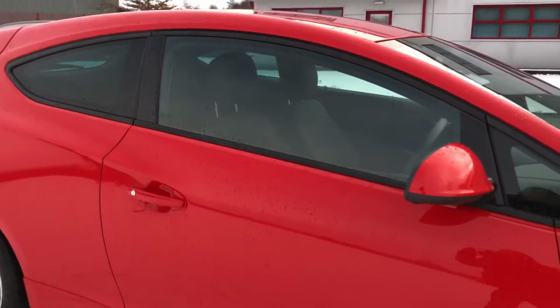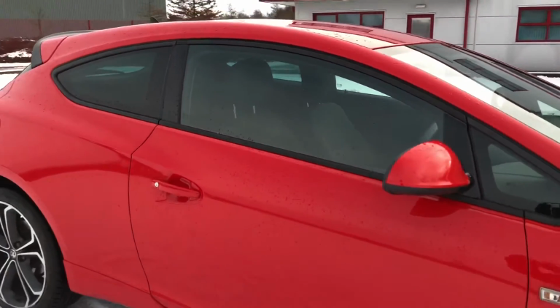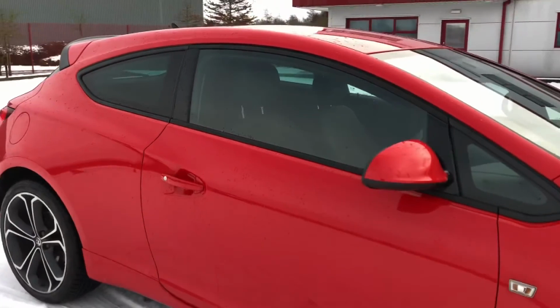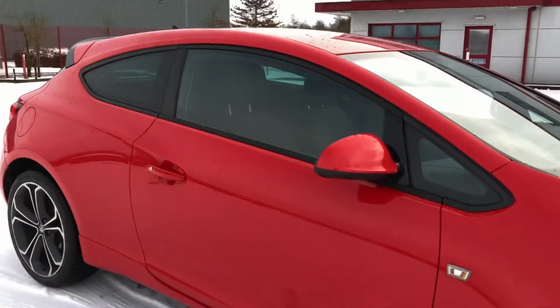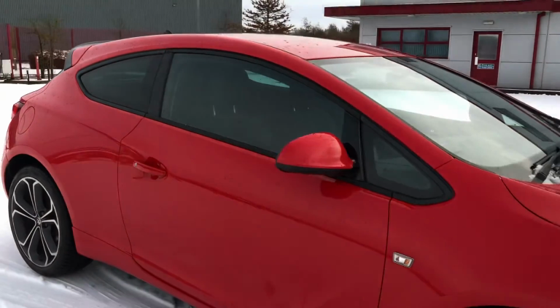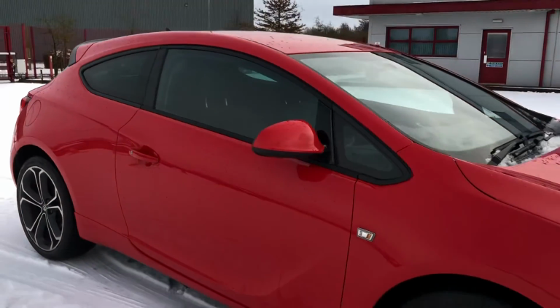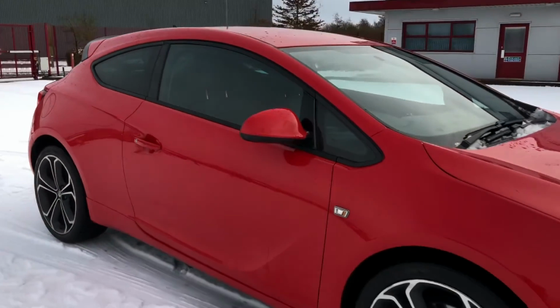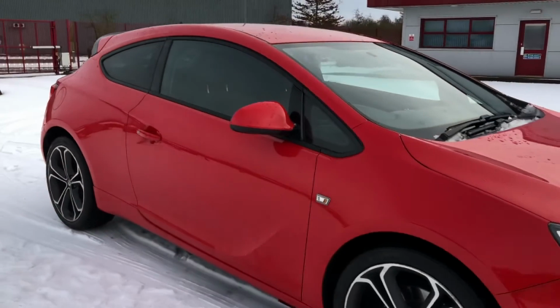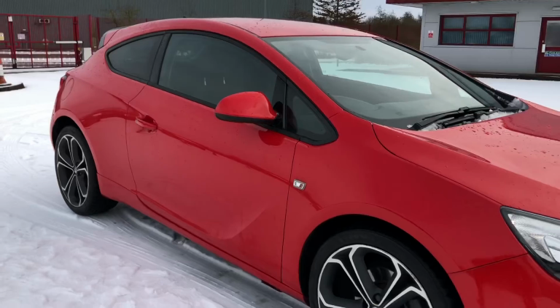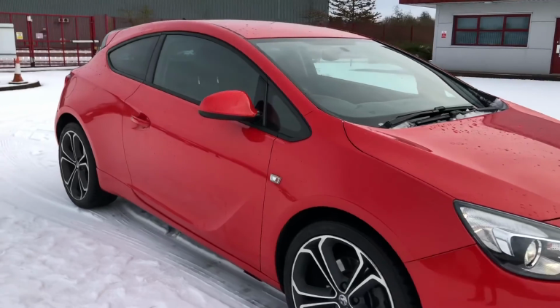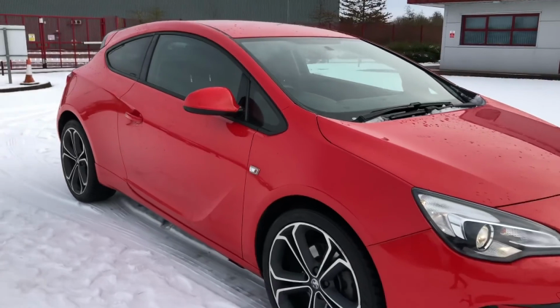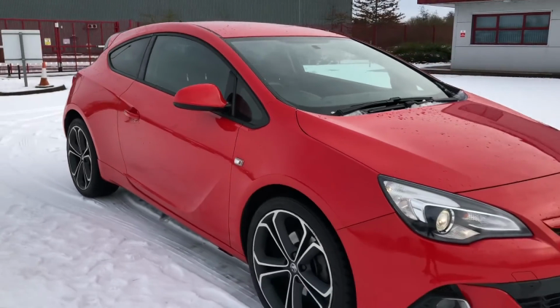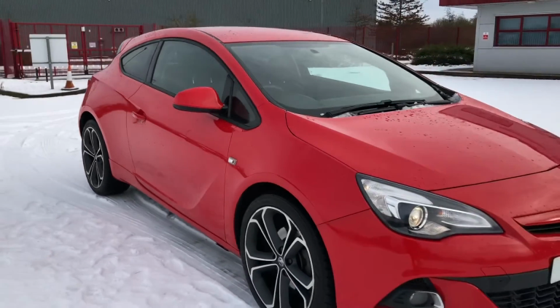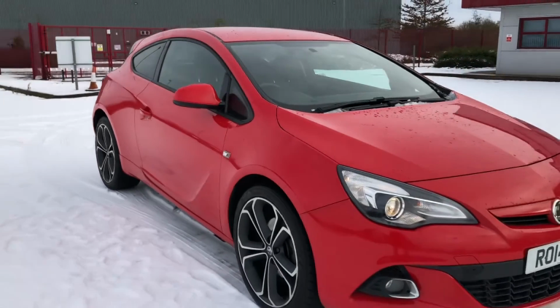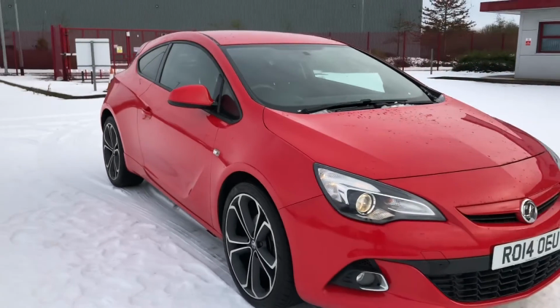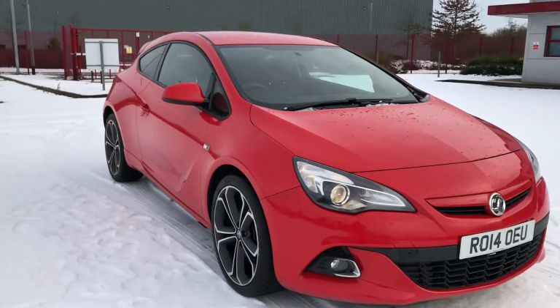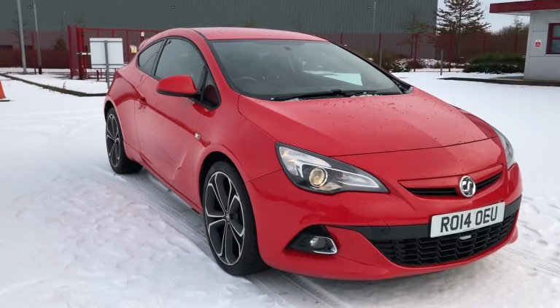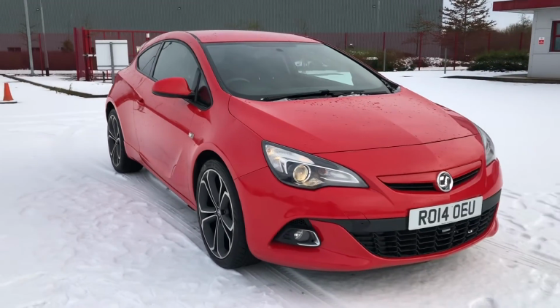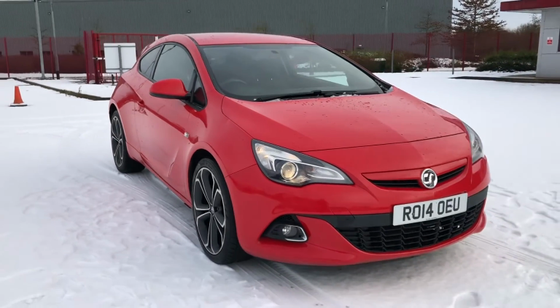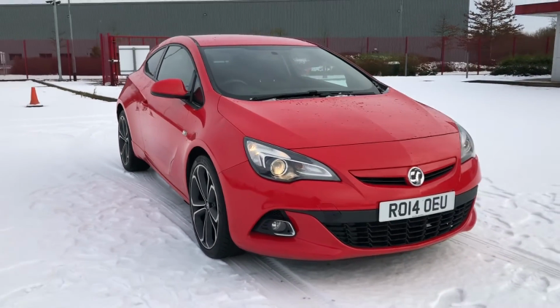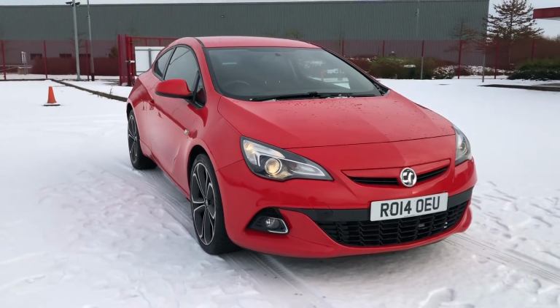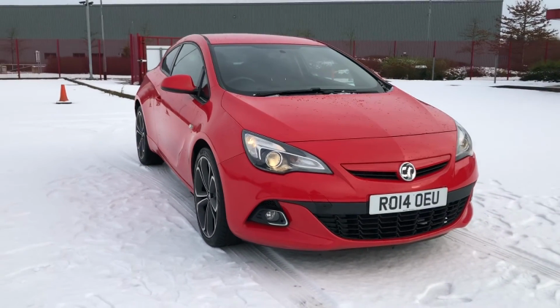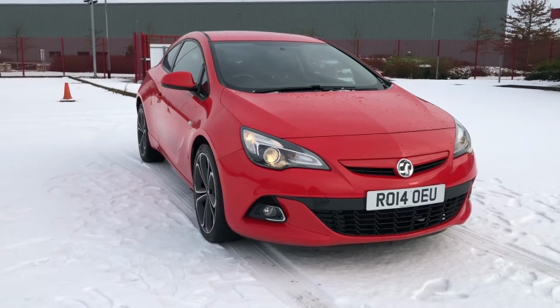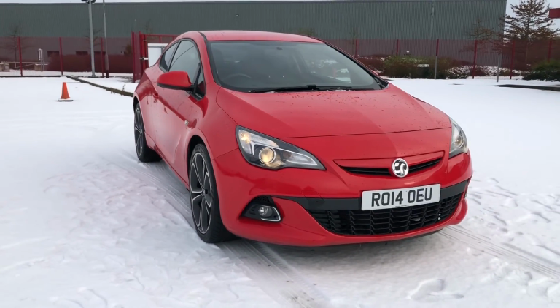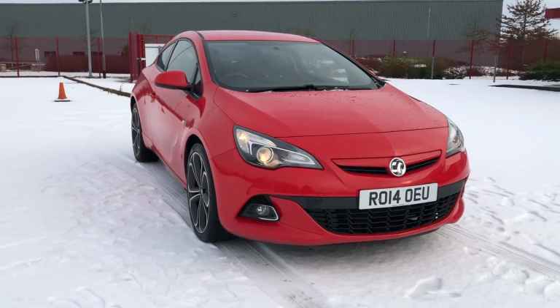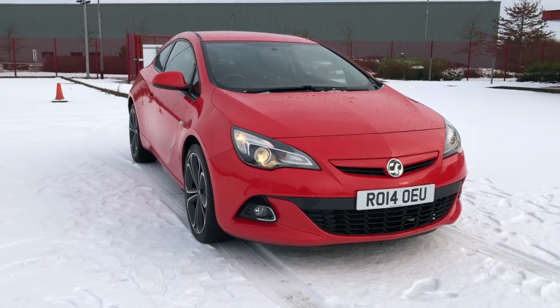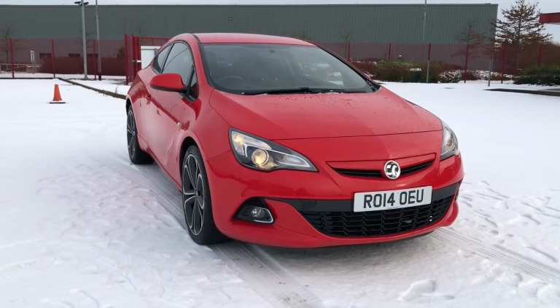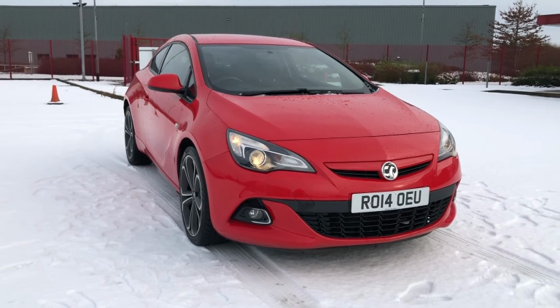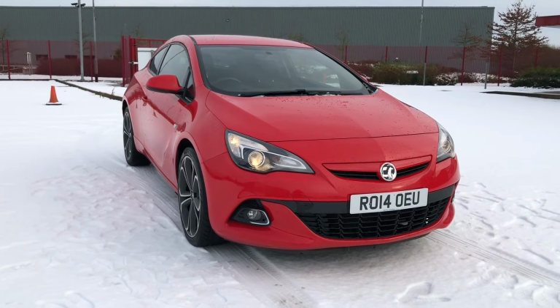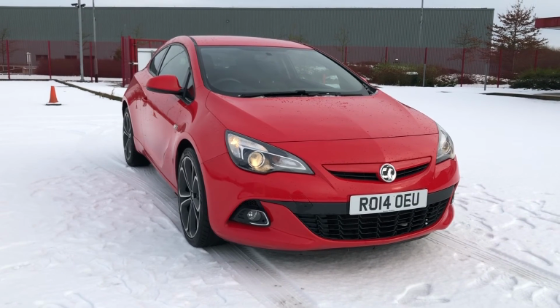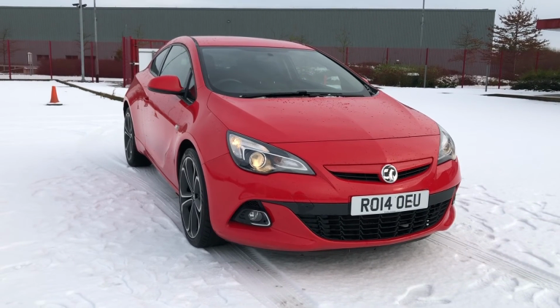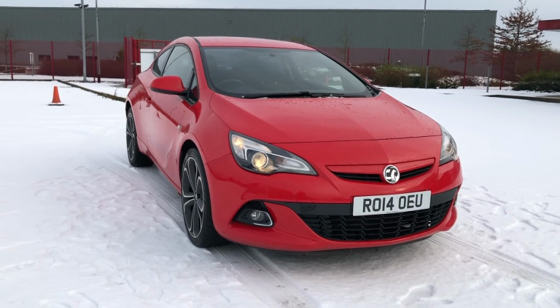That was the Vauxhall Astra, now available at Stafford Motor Match. If you'd like to inquire about this vehicle, give us a call on 01785 218 297.